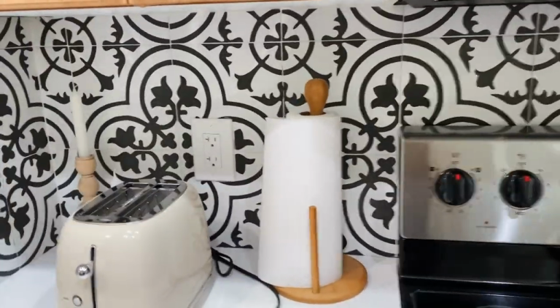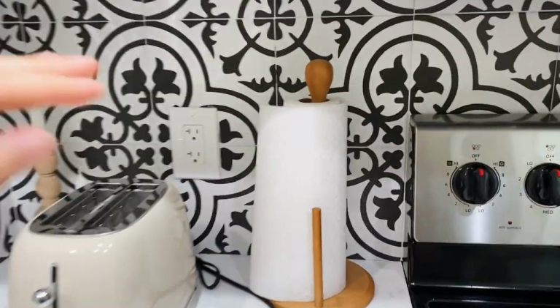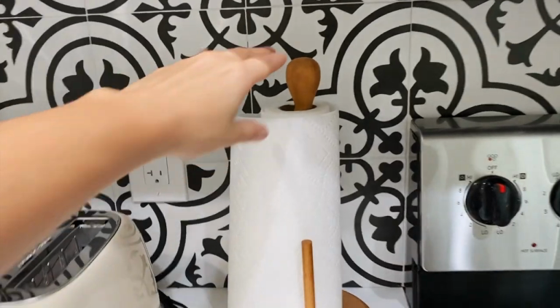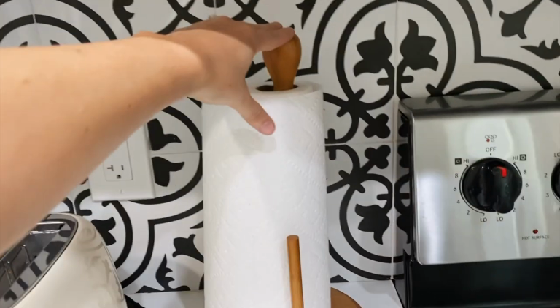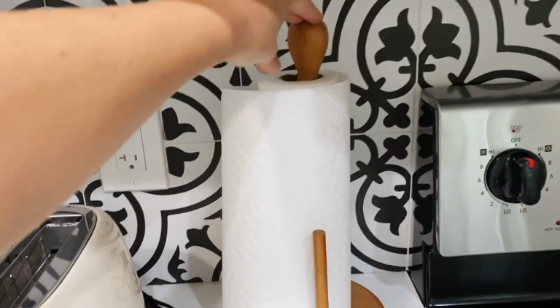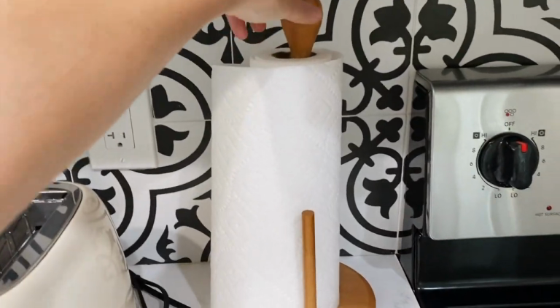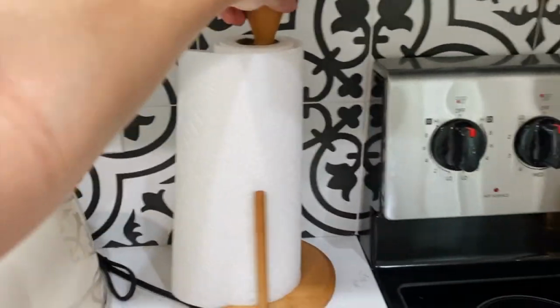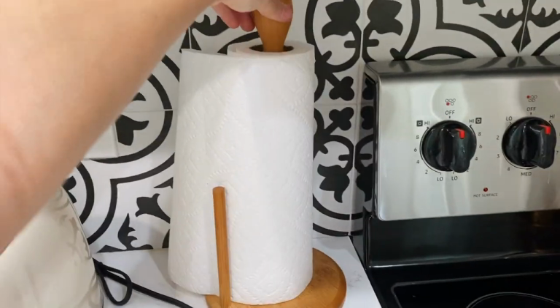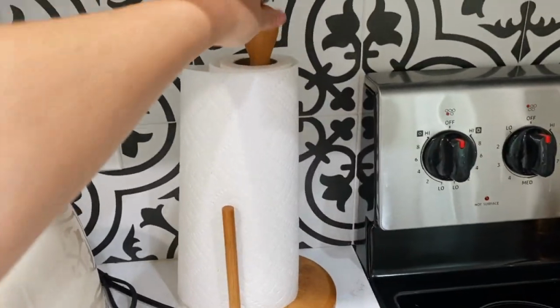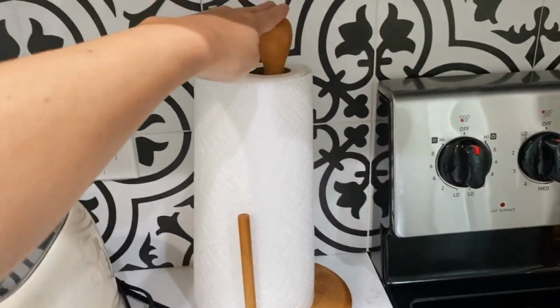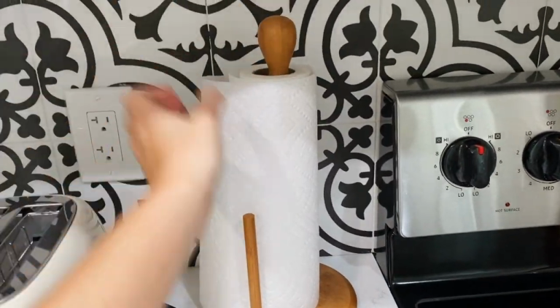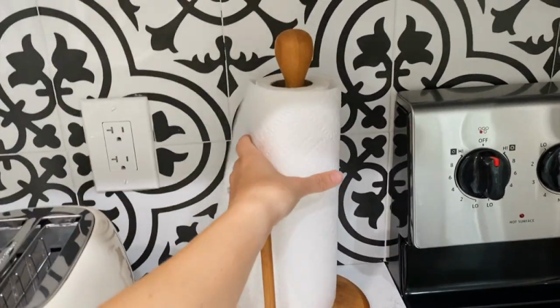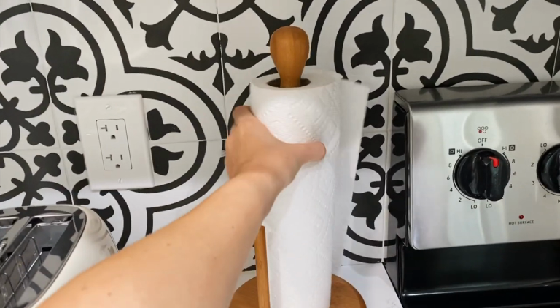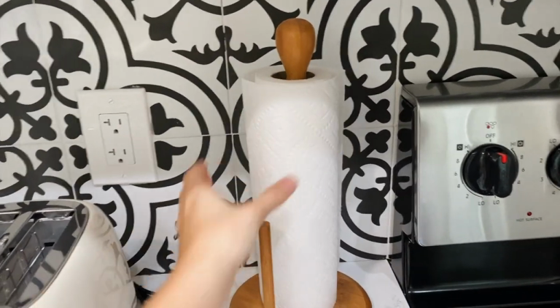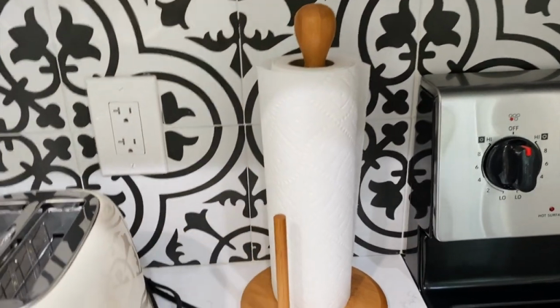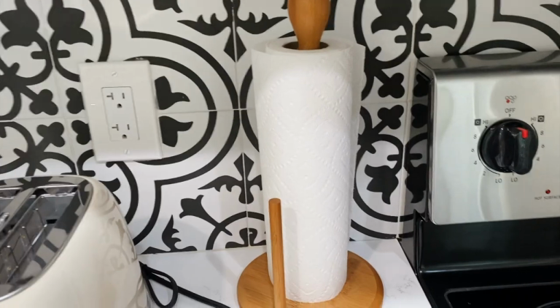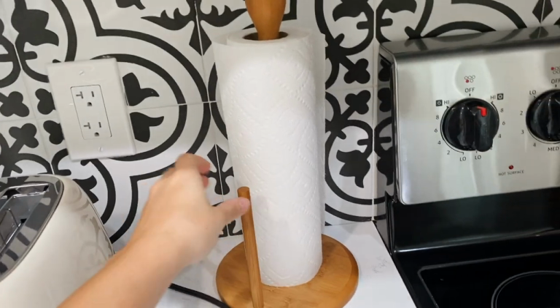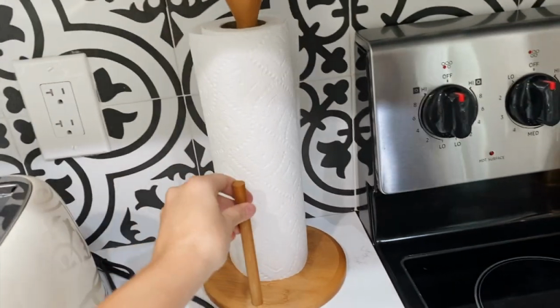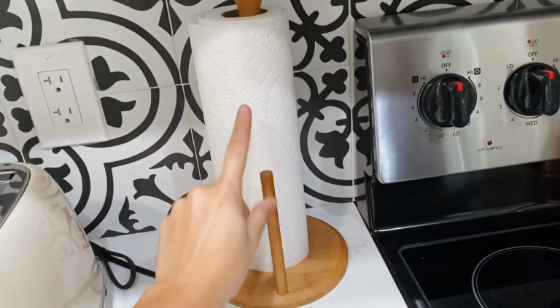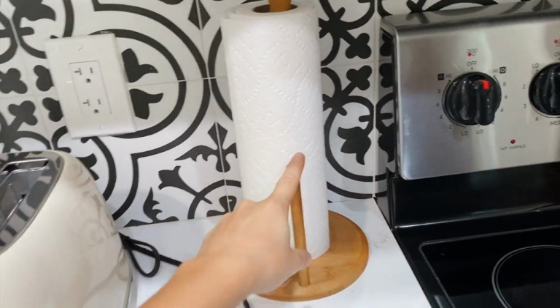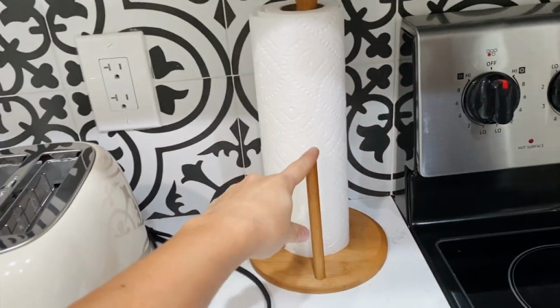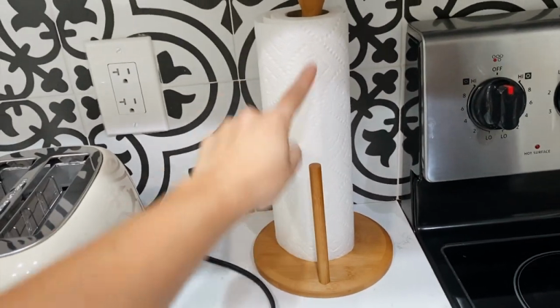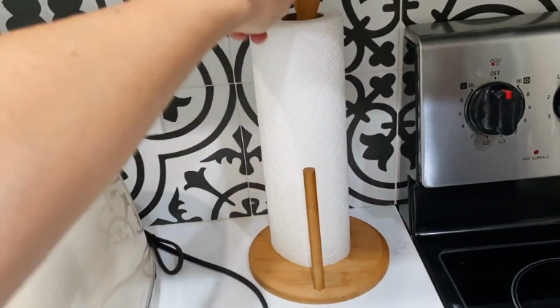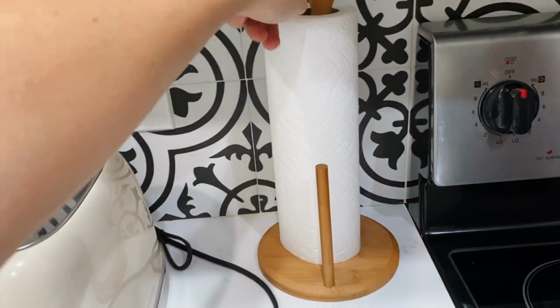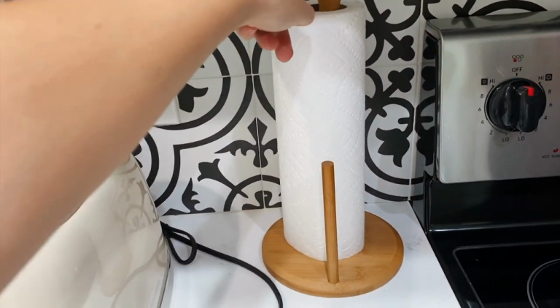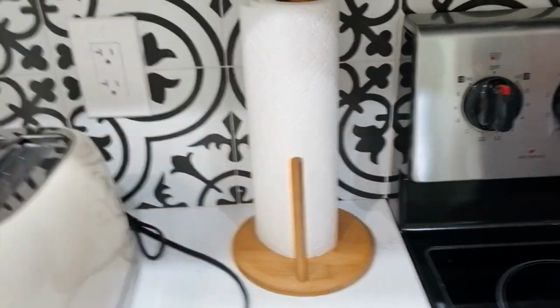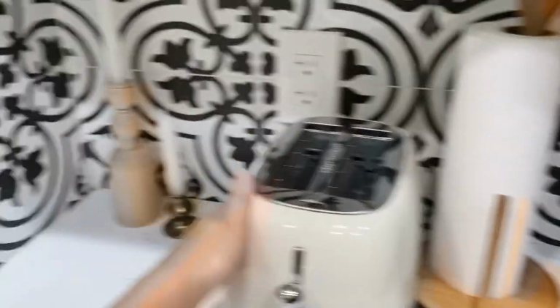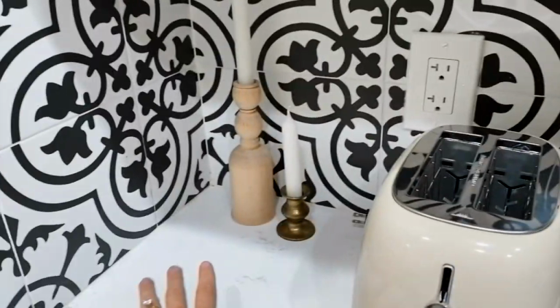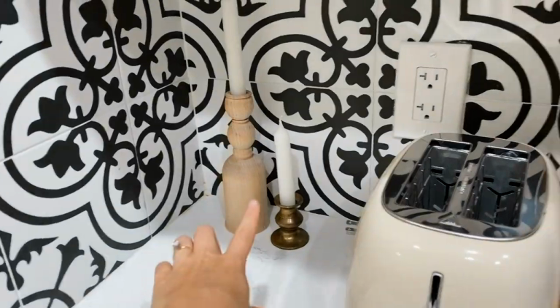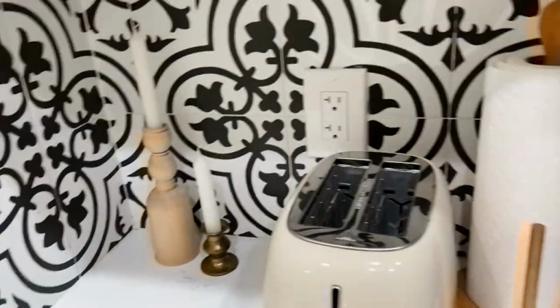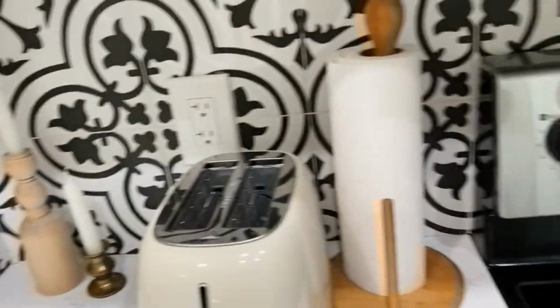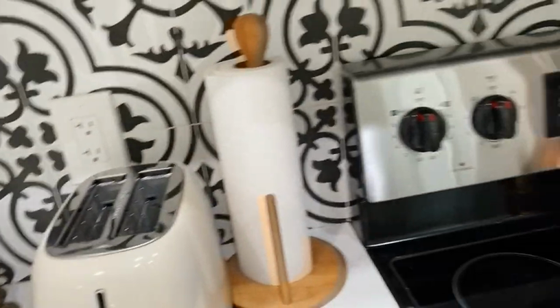I also found this paper towel holder. I actually ordered one on Amazon — it was $16 — and then I went to HomeGoods and found this one for $6. I set up some candles over there.